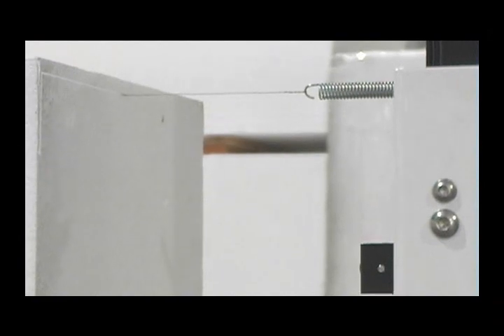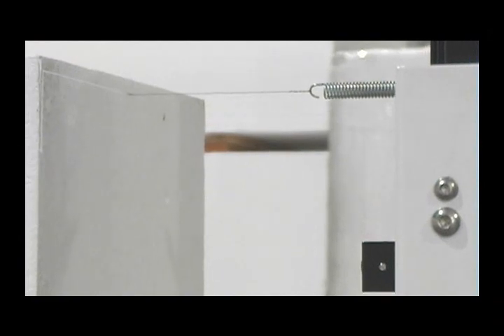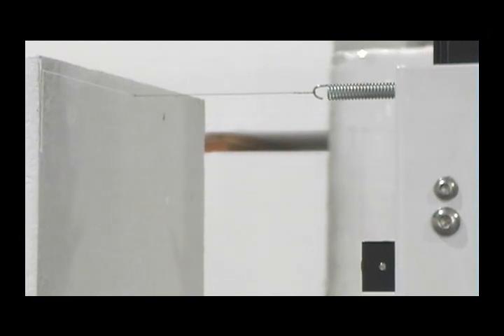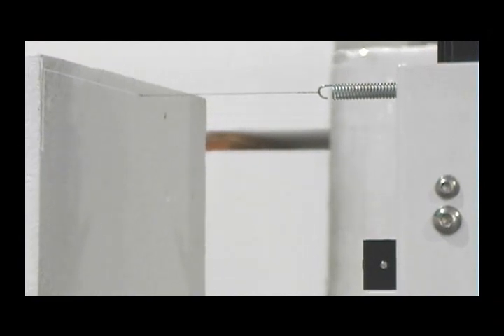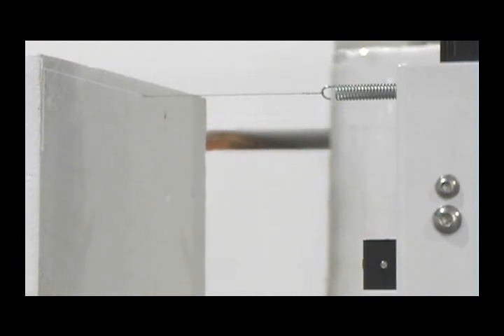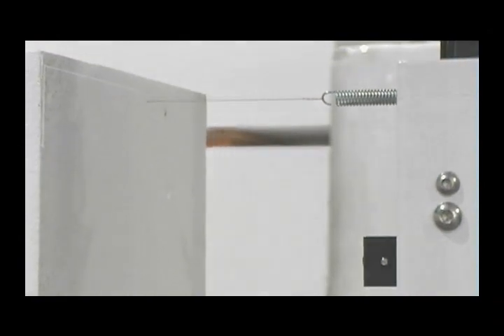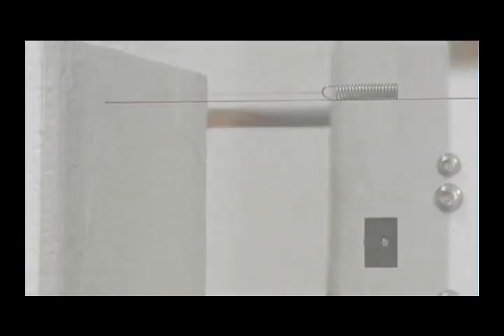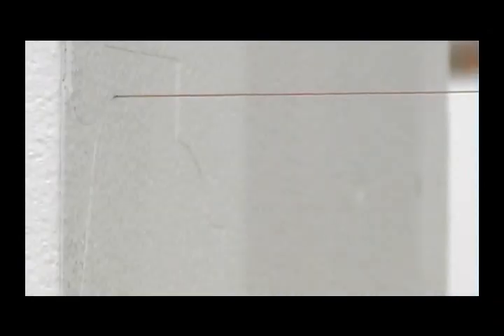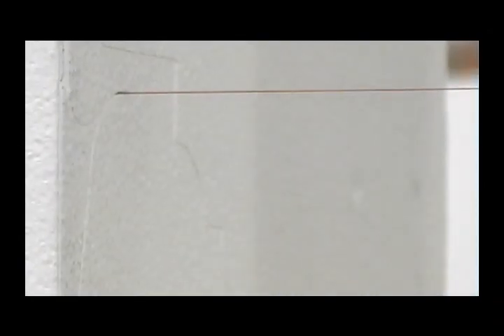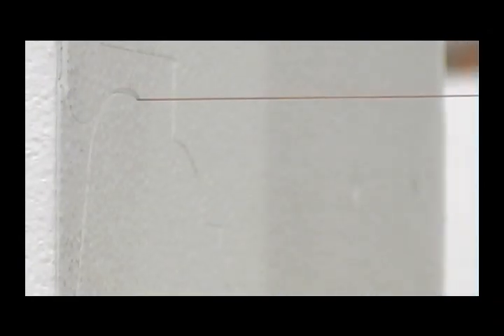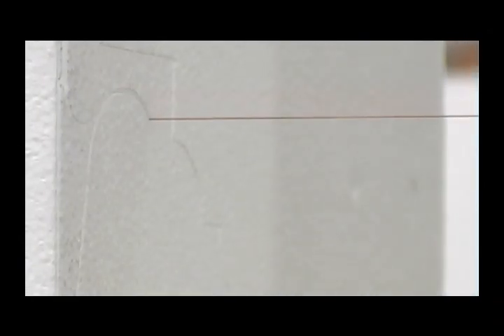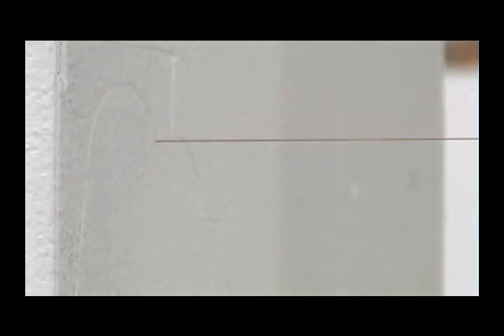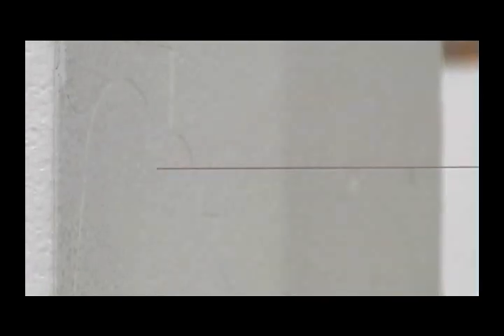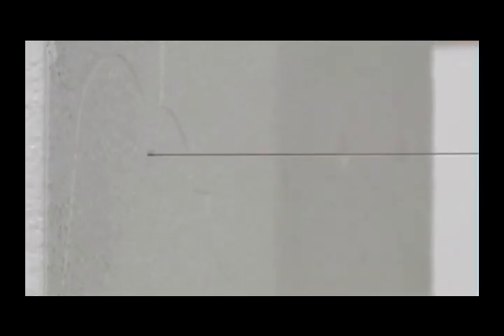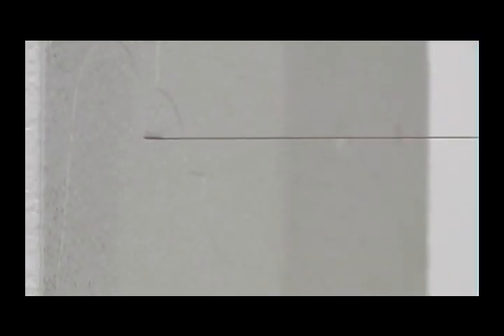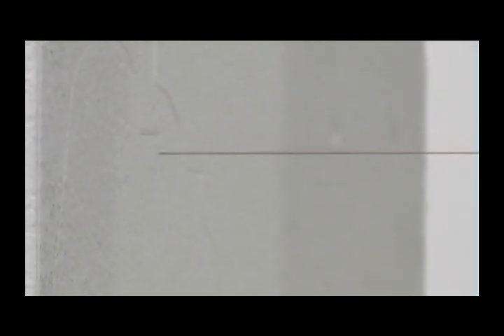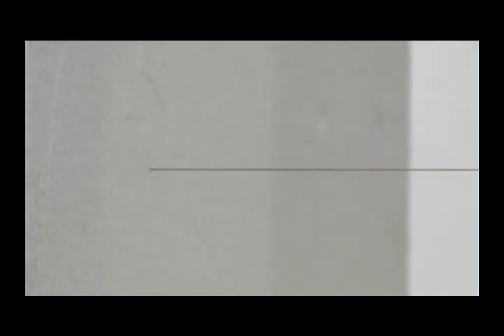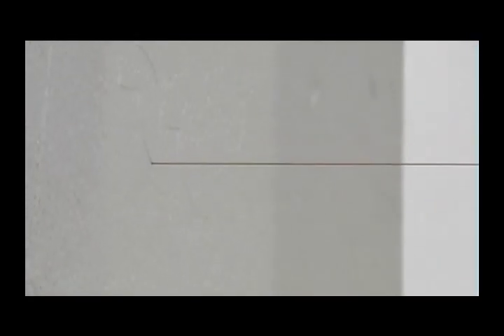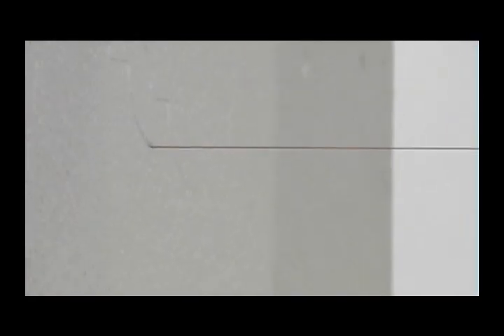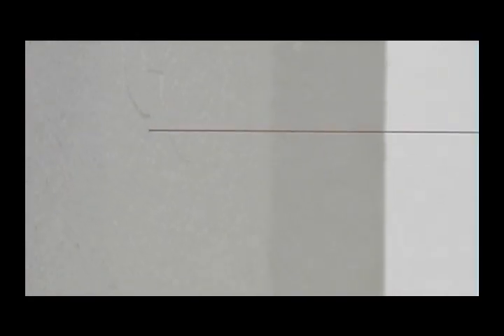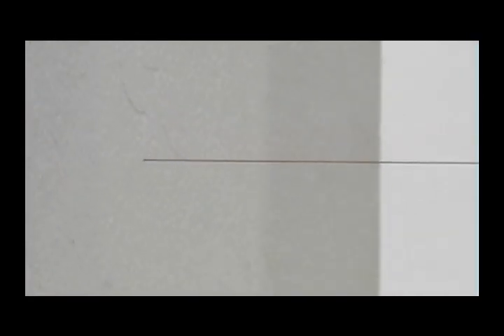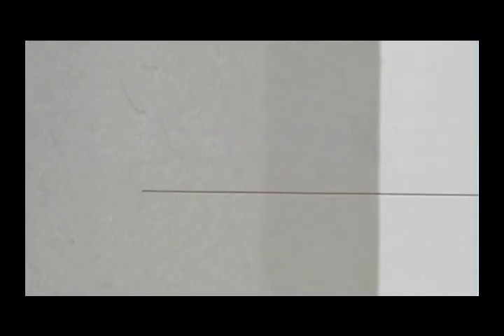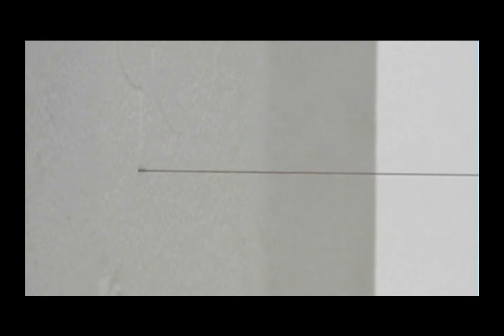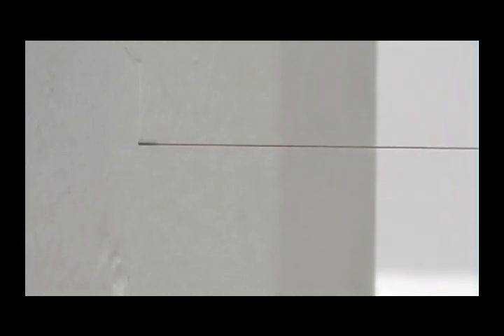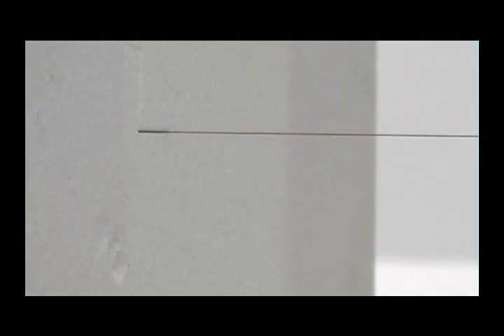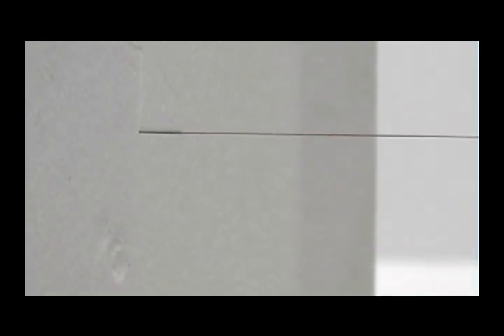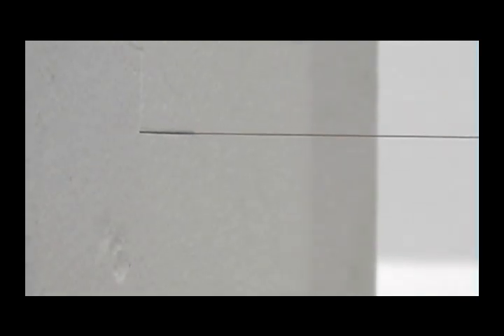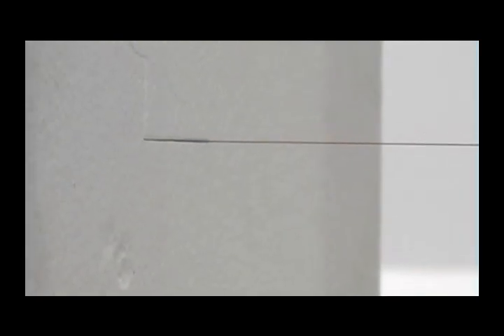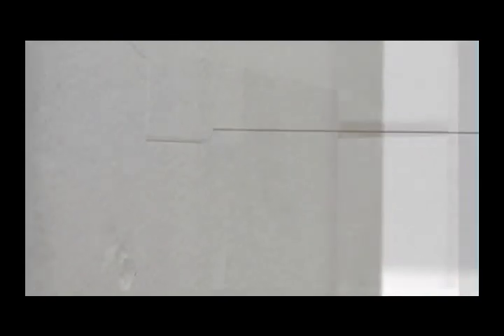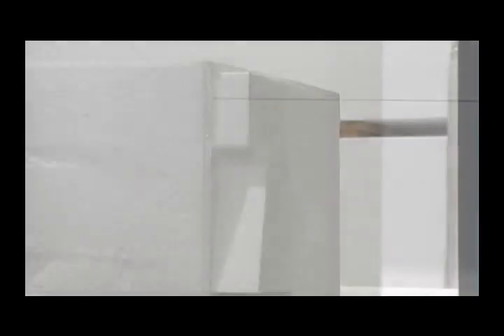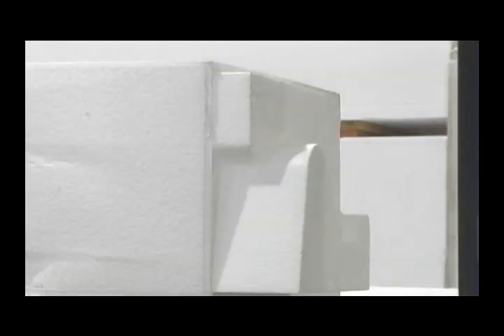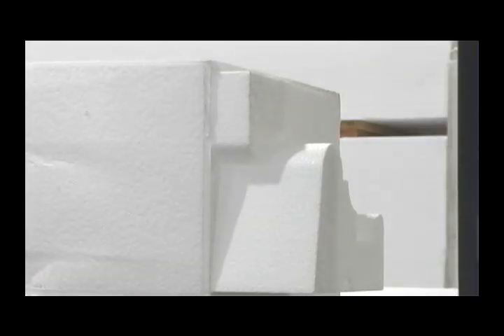The wire cuts through 1 pound foam at 55 inches per minute, or about 1 inch per second. Within seconds, your architectural shapes are ready to use.